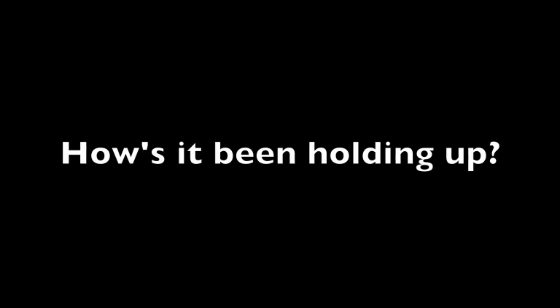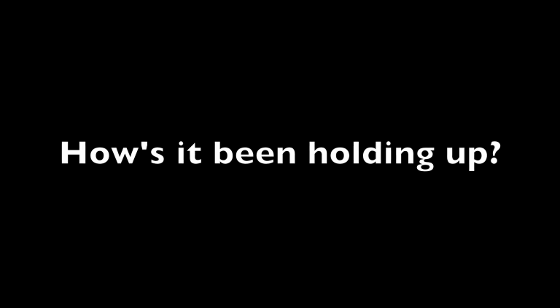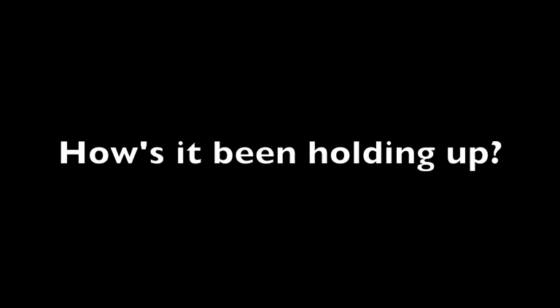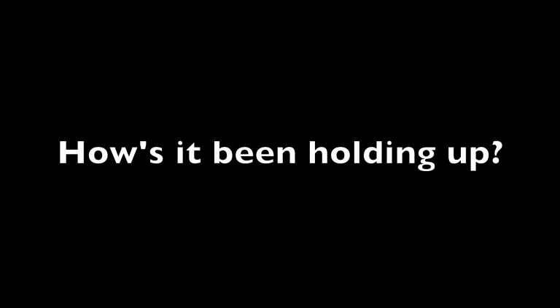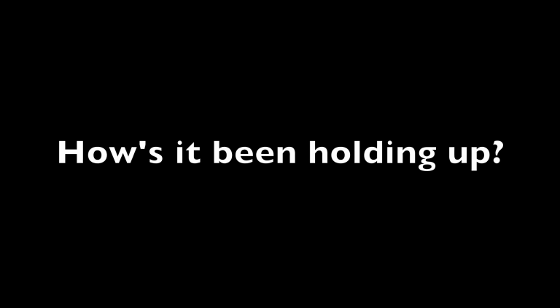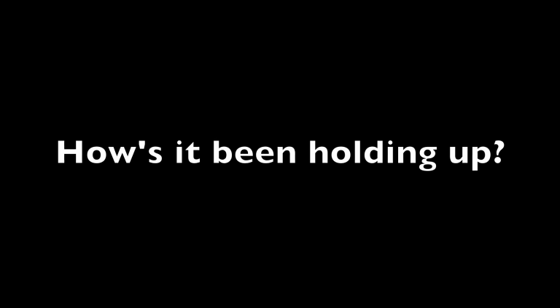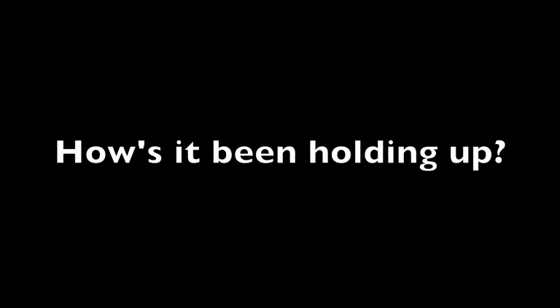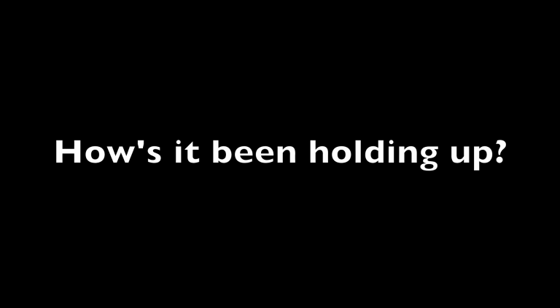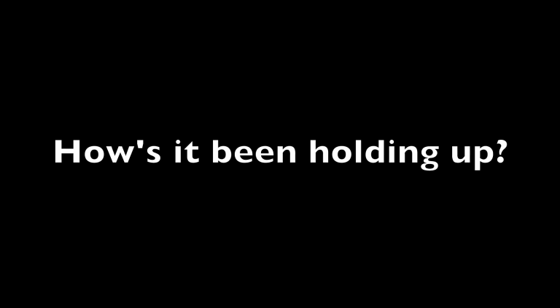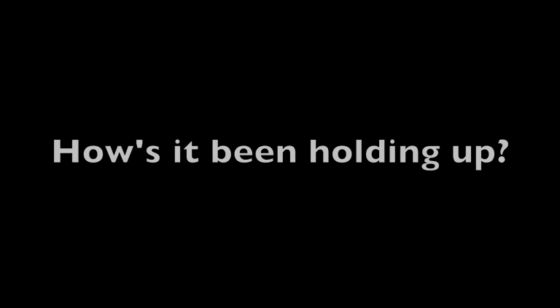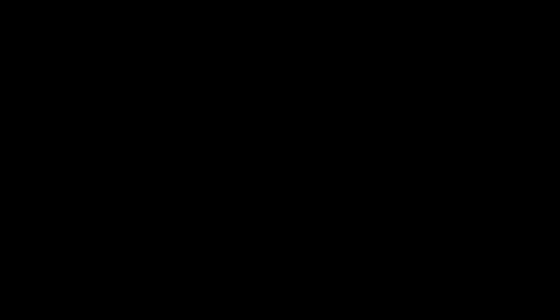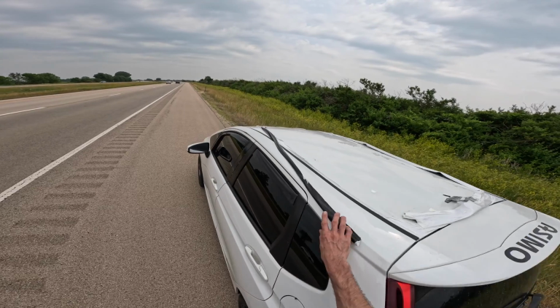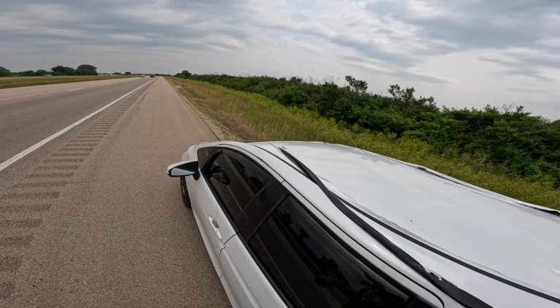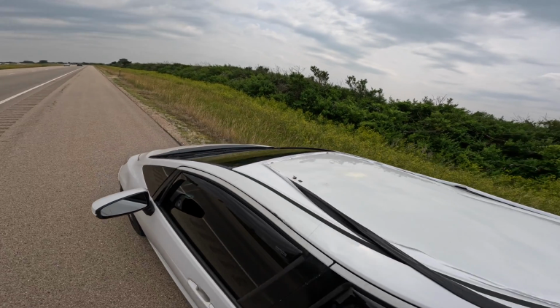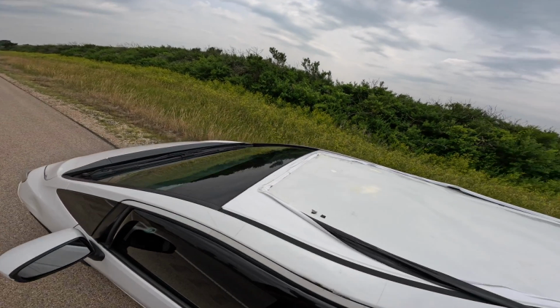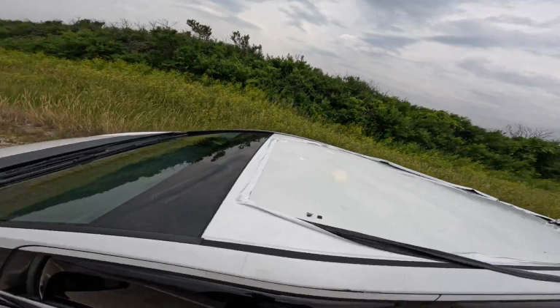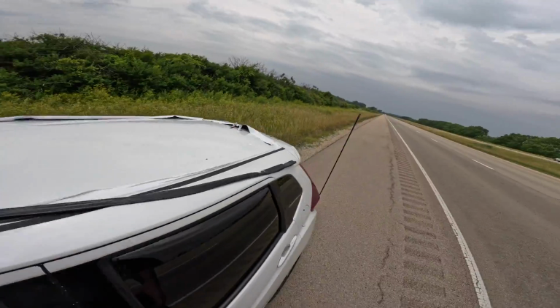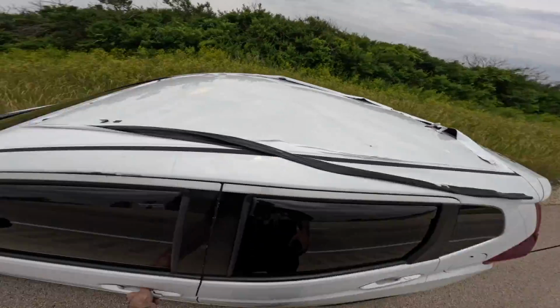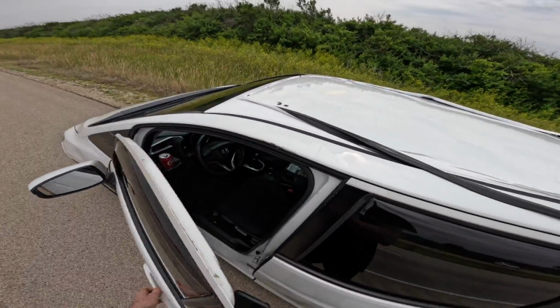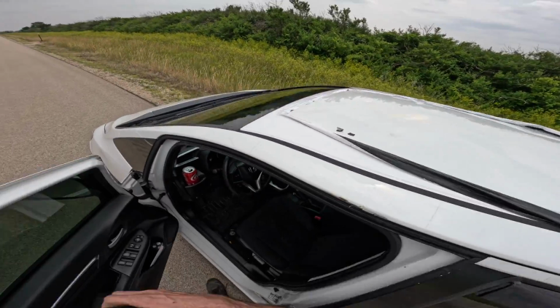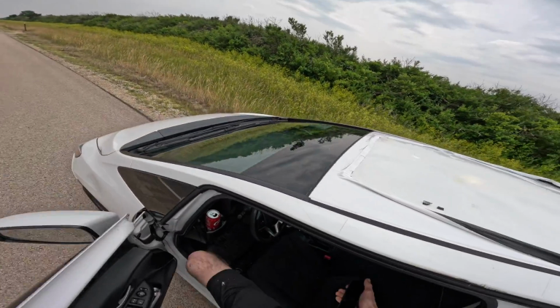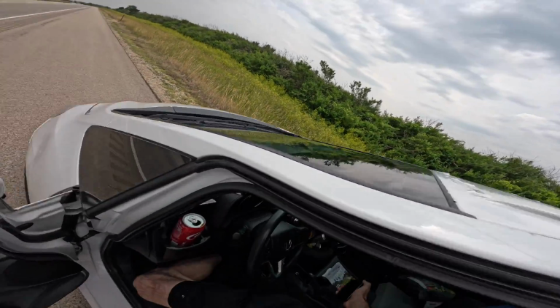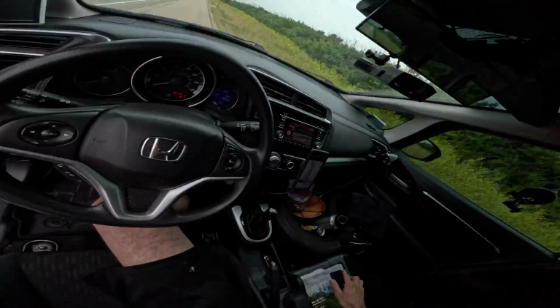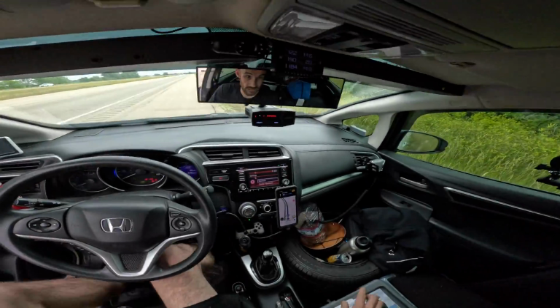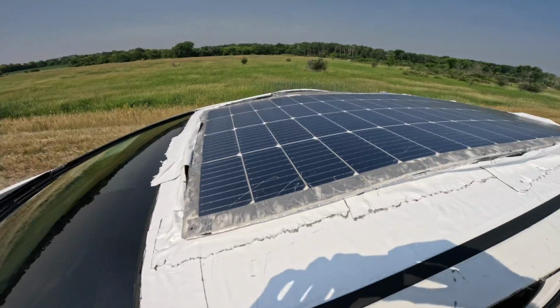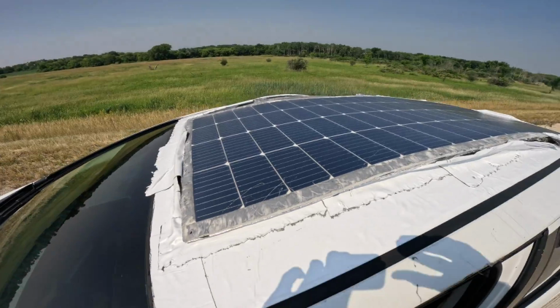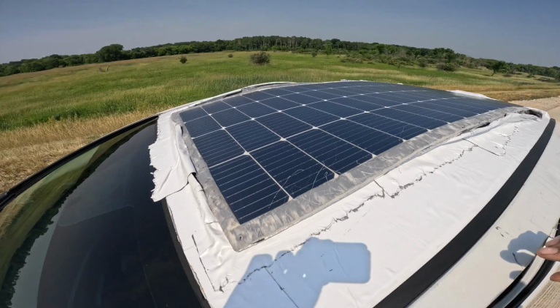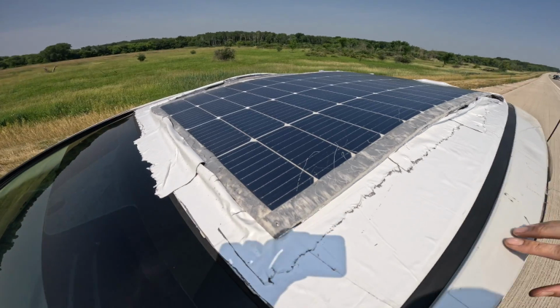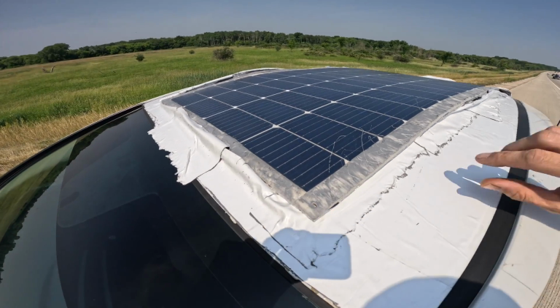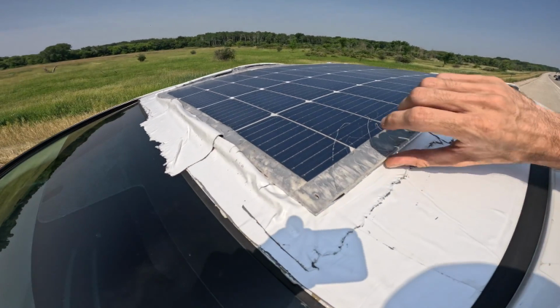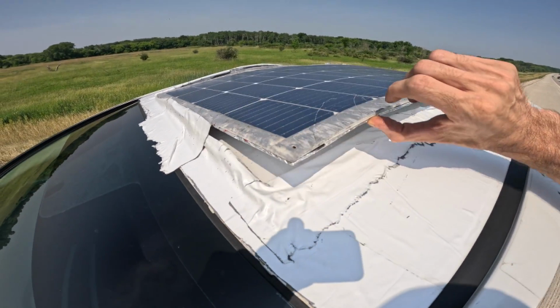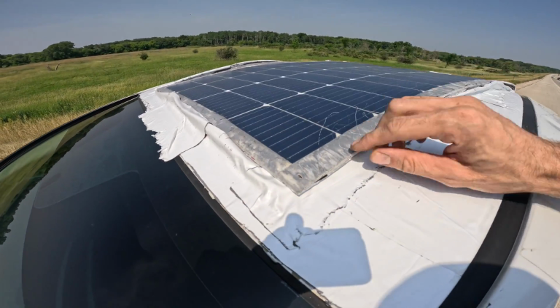How's it been holding up? Well, I've got some good news and I've got some bad news. The bad news is that I've had some attachment issues with keeping the panel secured to the car, and I ended up damaging the panel, so I can't give you a fair one-year review.